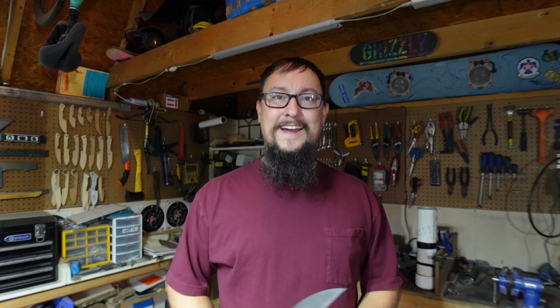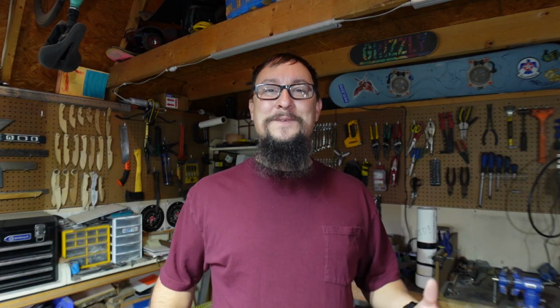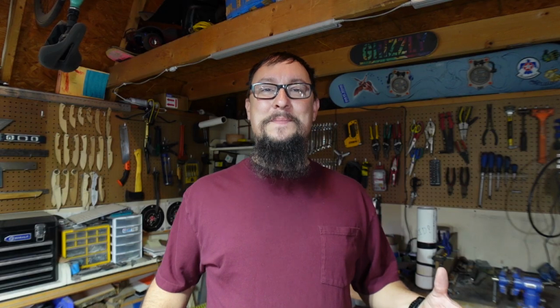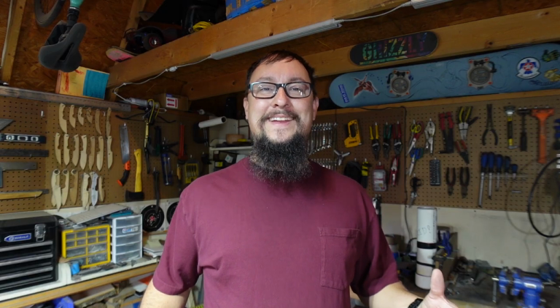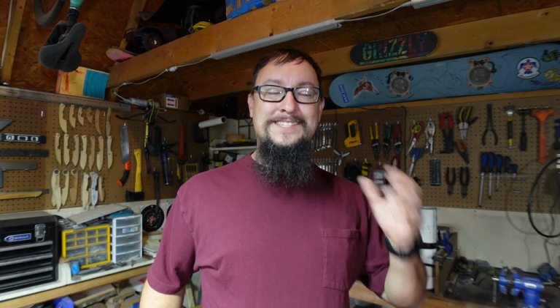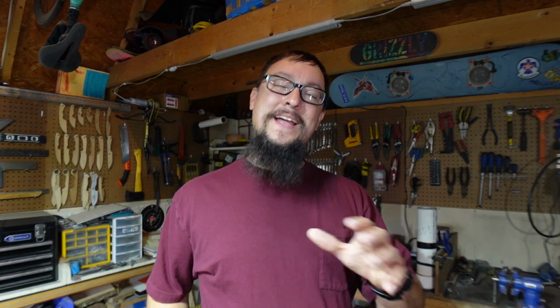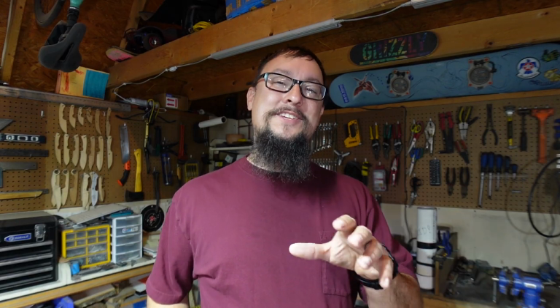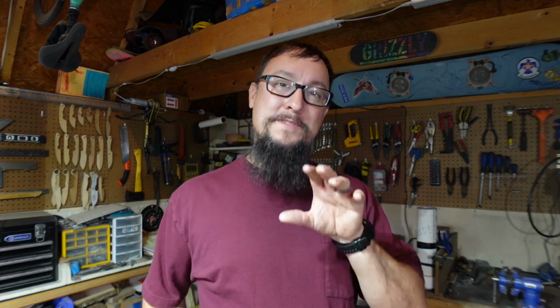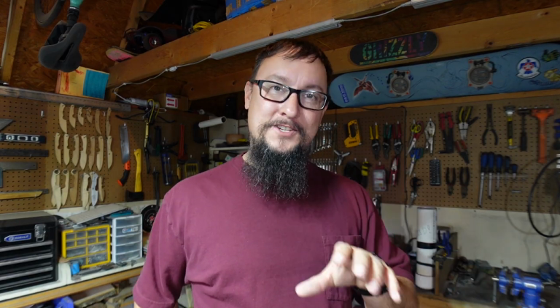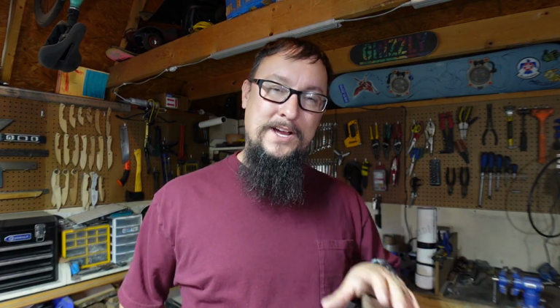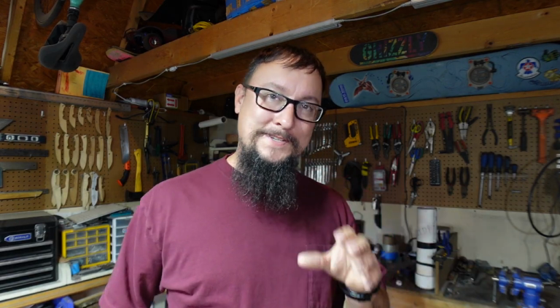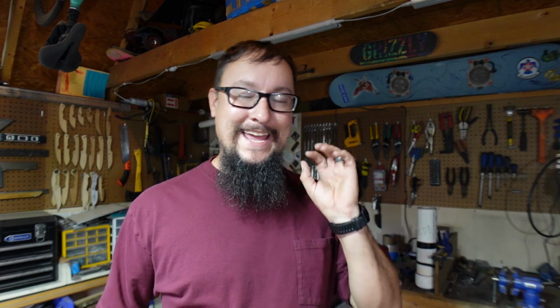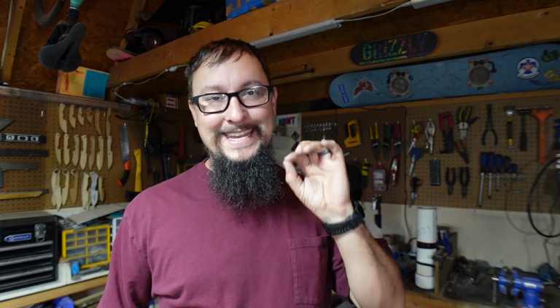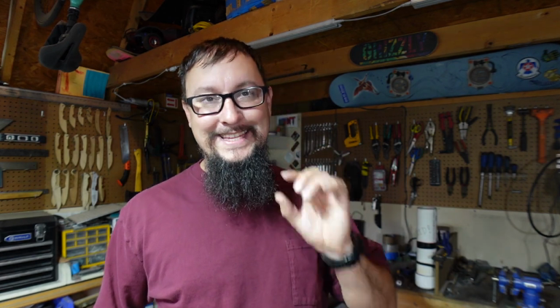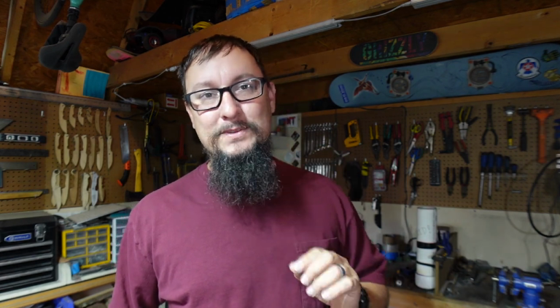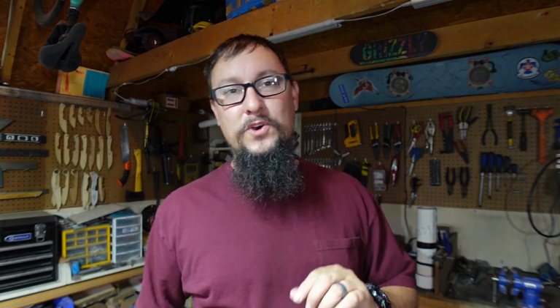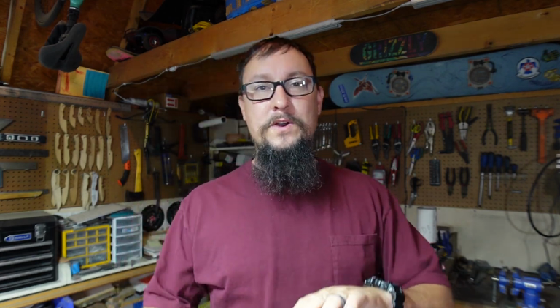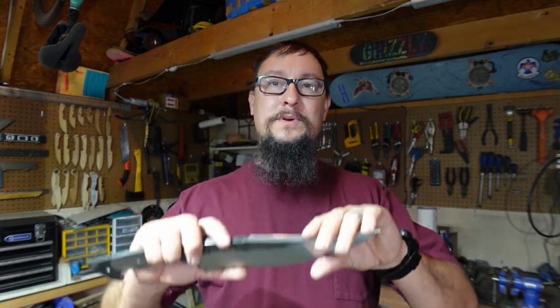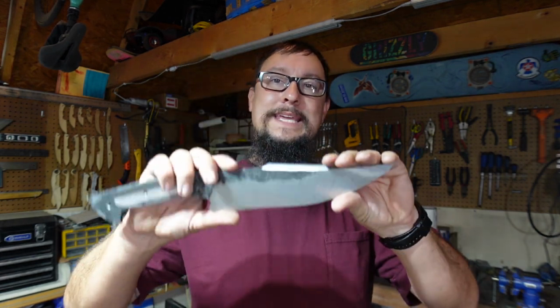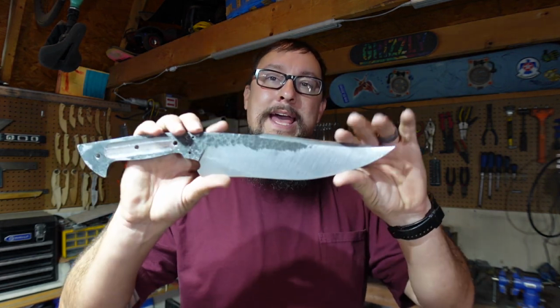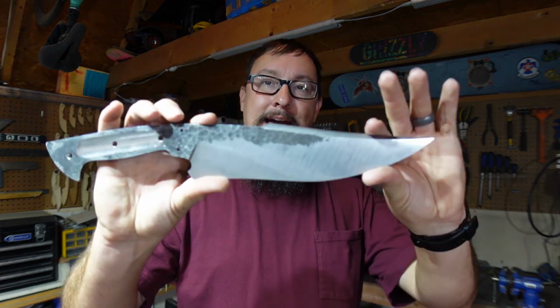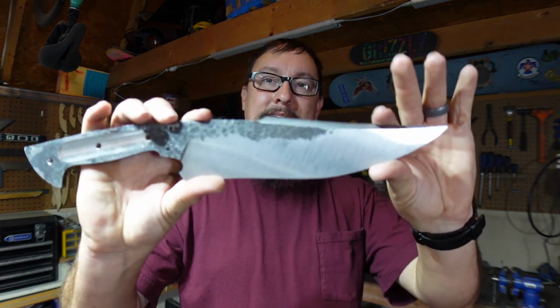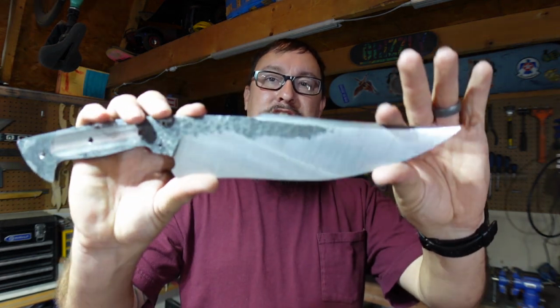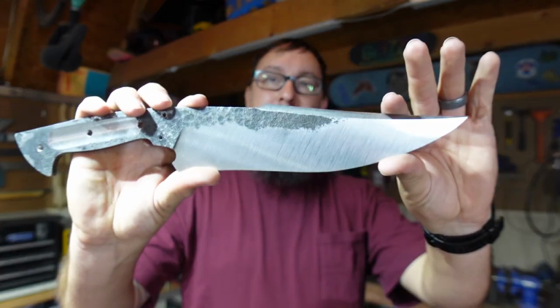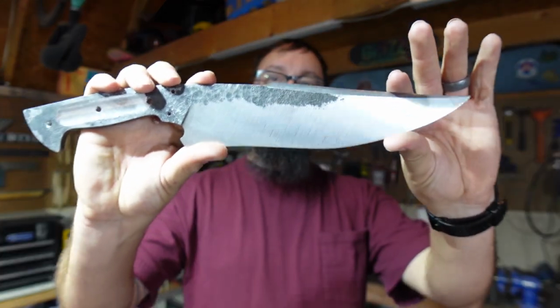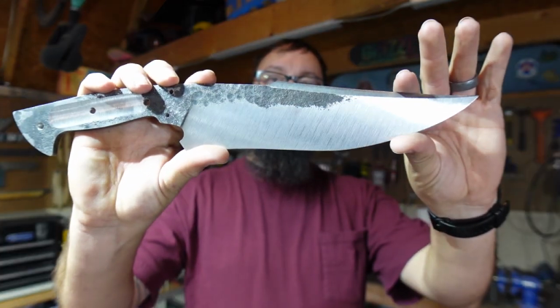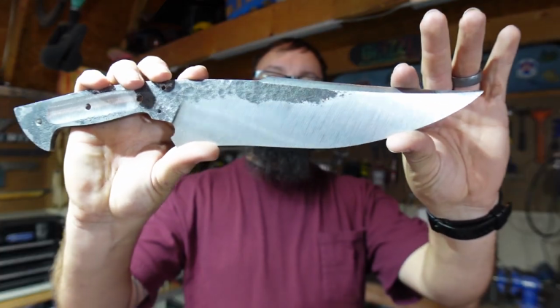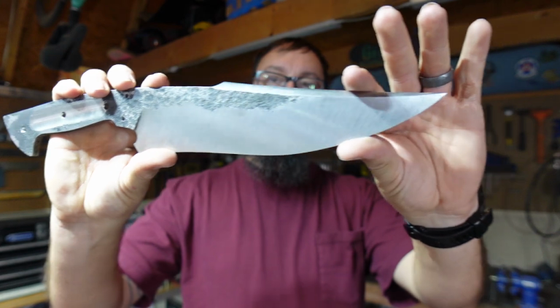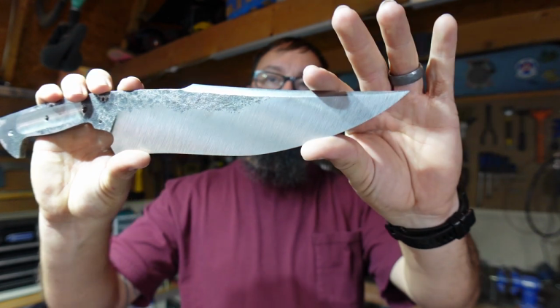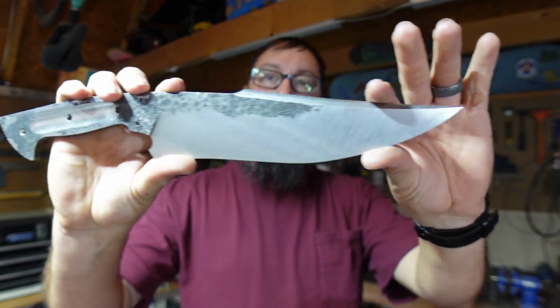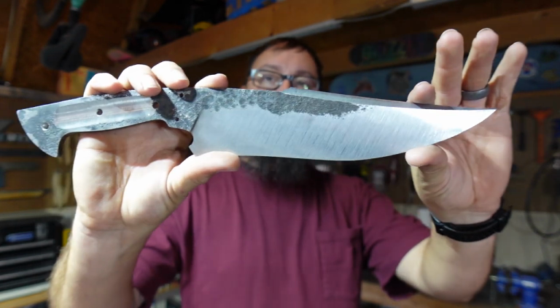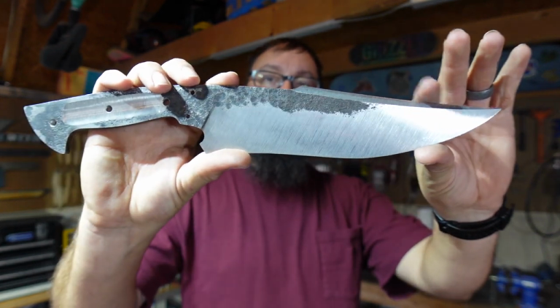How's it going everybody? We're back on the shop with another Shop Talk Tuesday, and in this episode we are putting the acid etch finish on the 5160 Bowie.